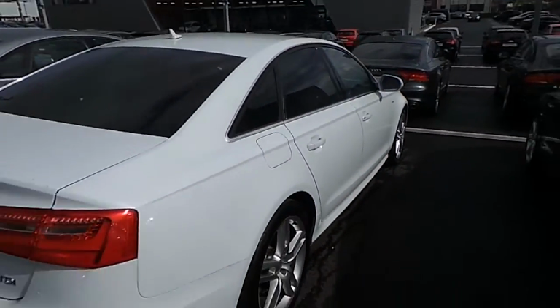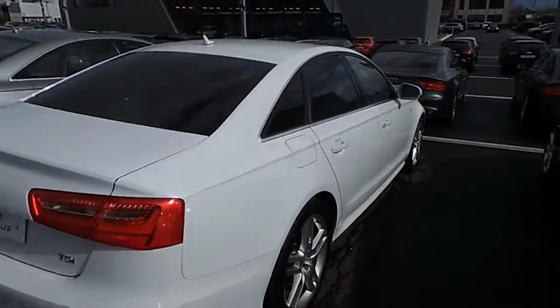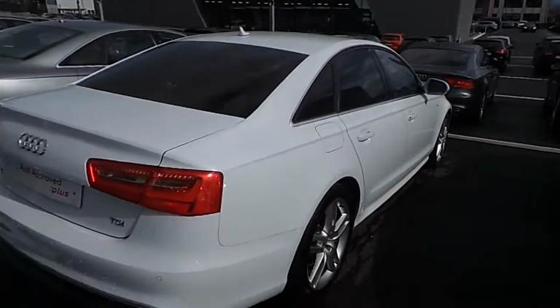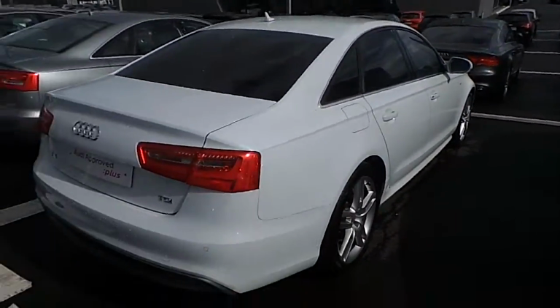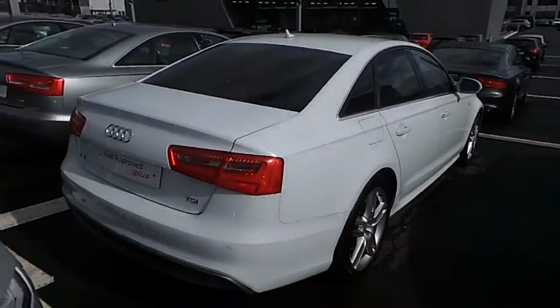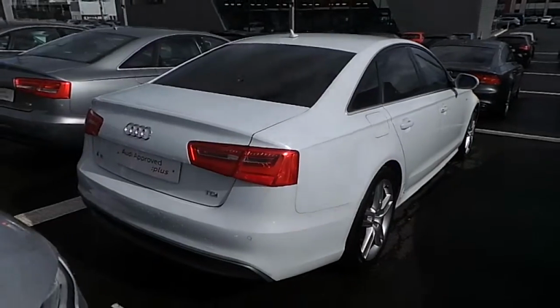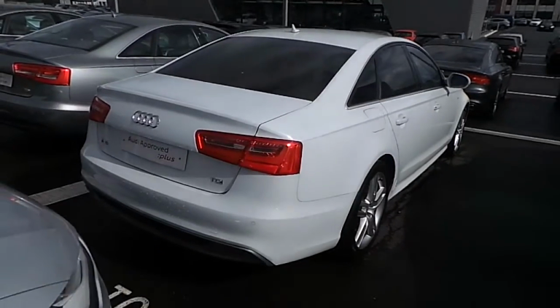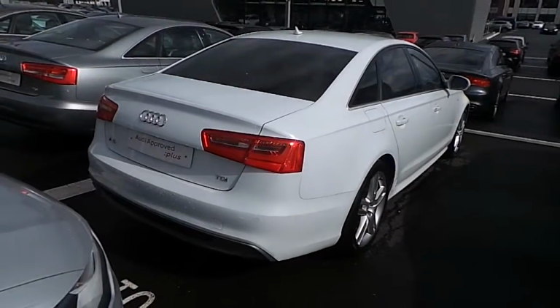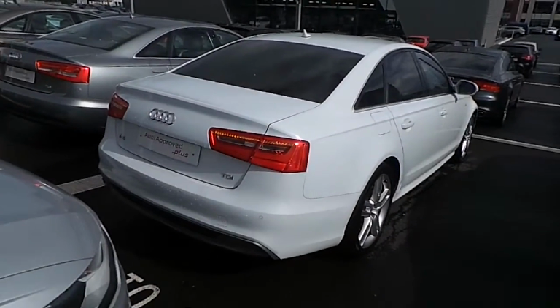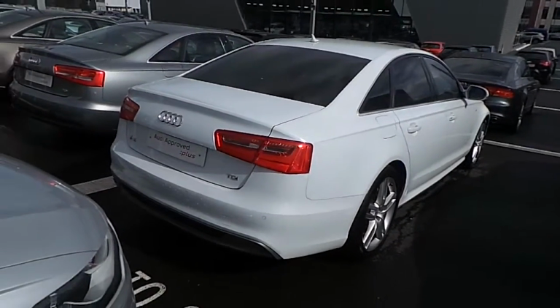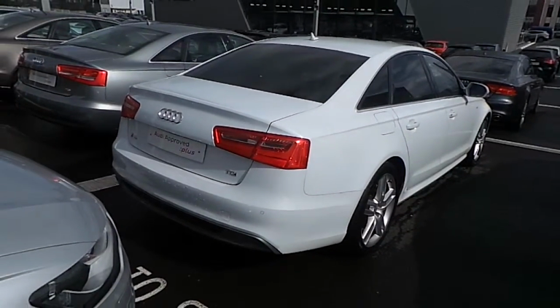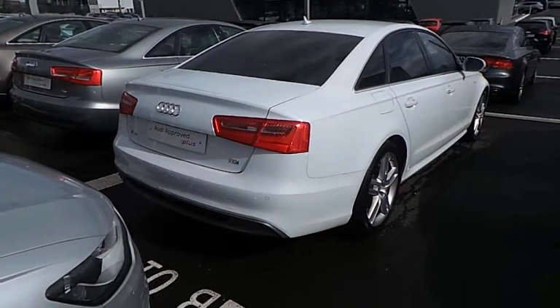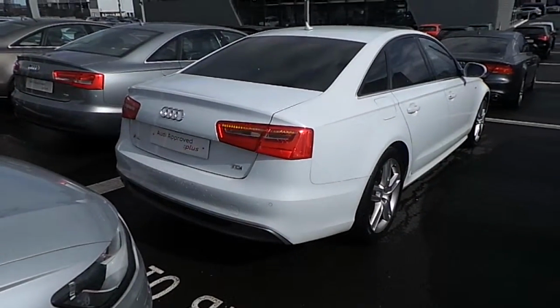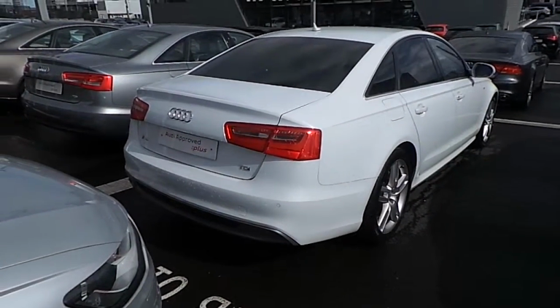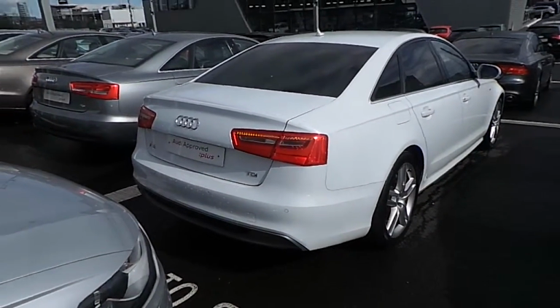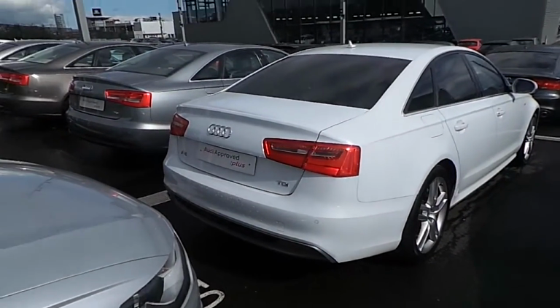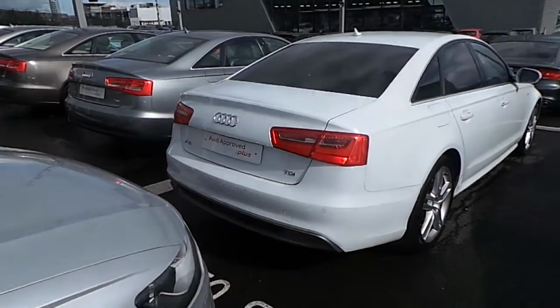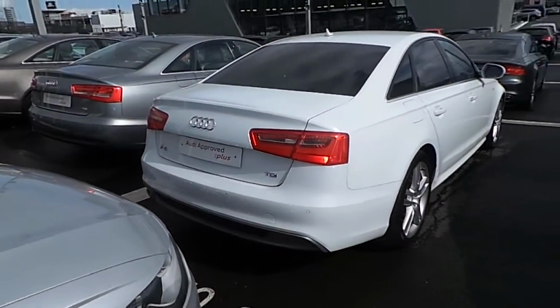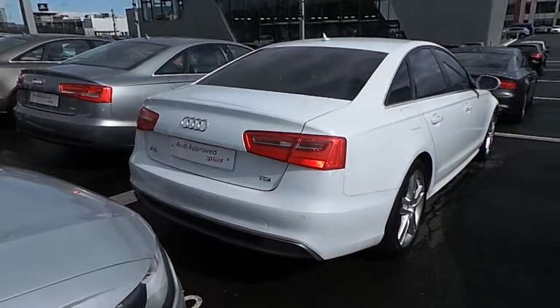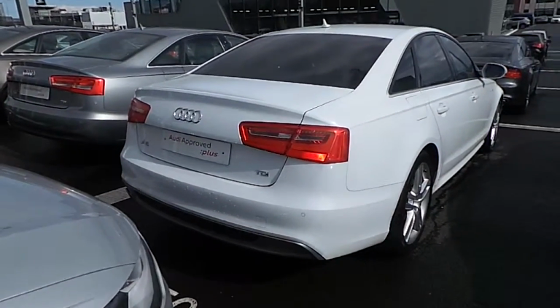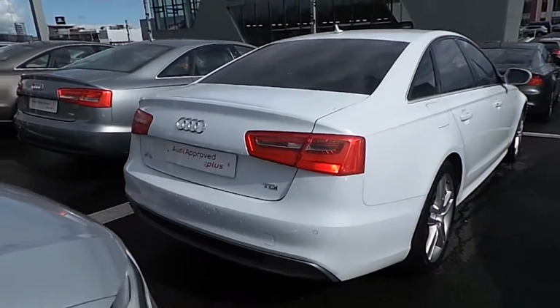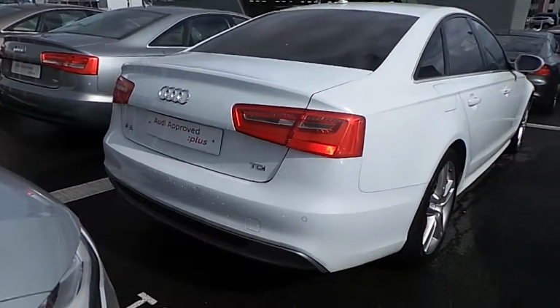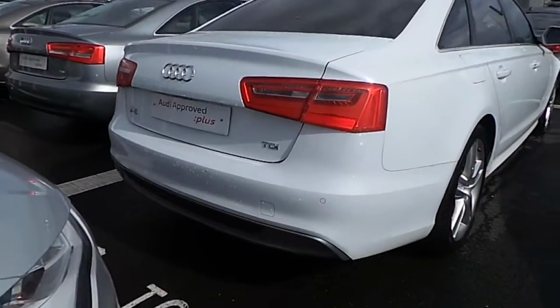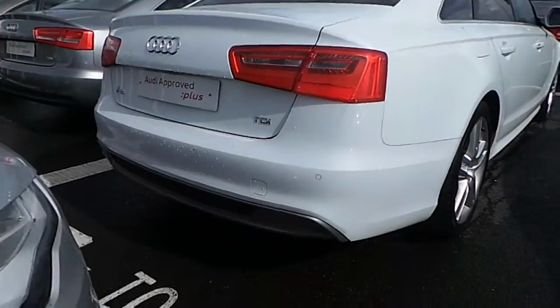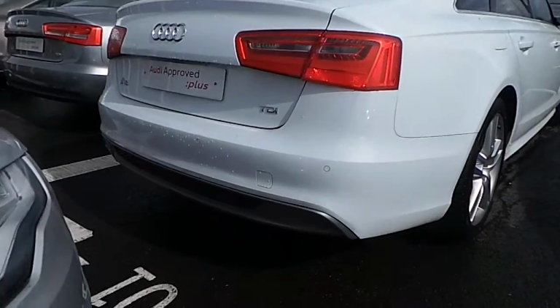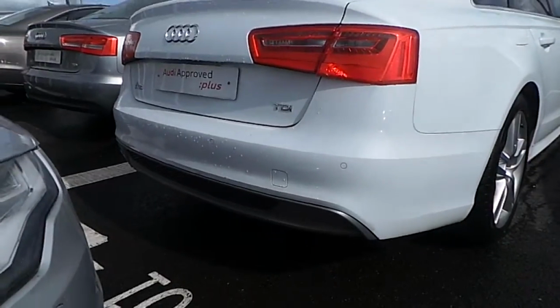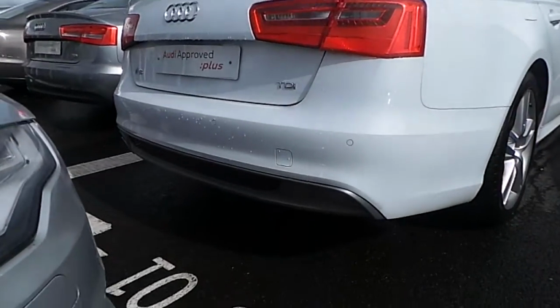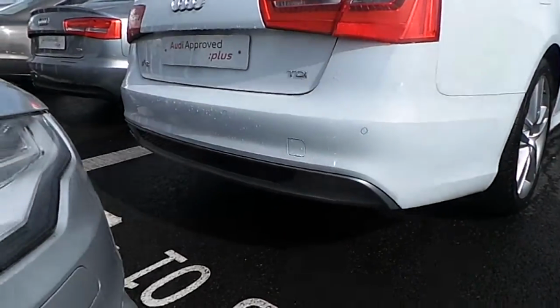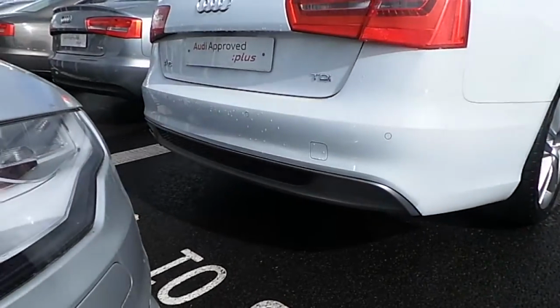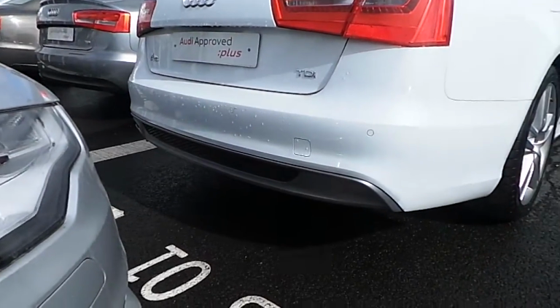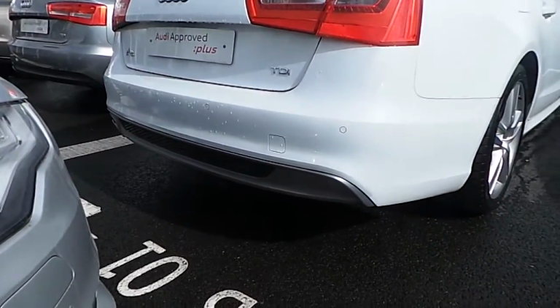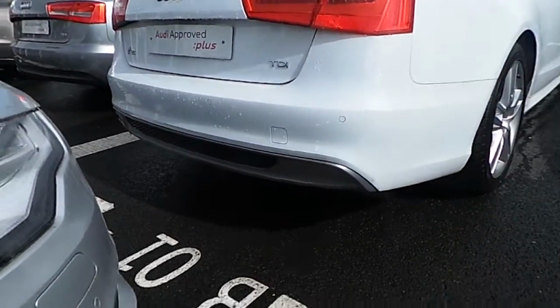Around to the rear of the car now — you can see you've got your LED lights at the rear of the car. Dual exhaust with S line rear bumper with honeycomb diffuser.